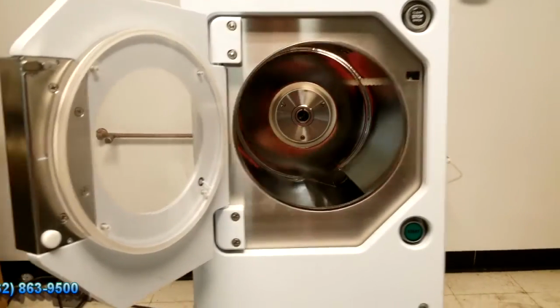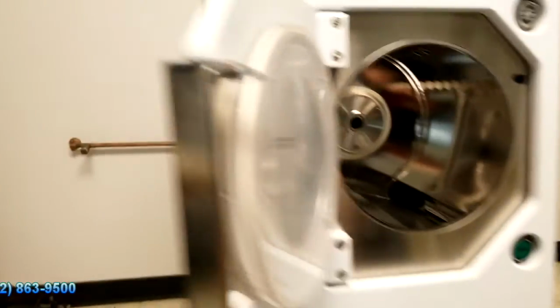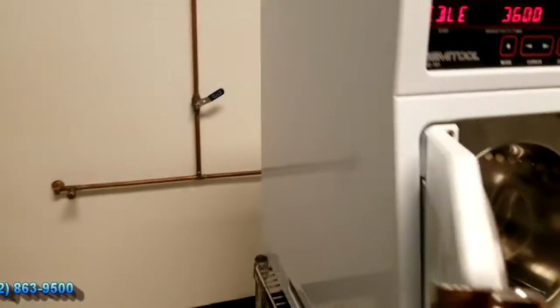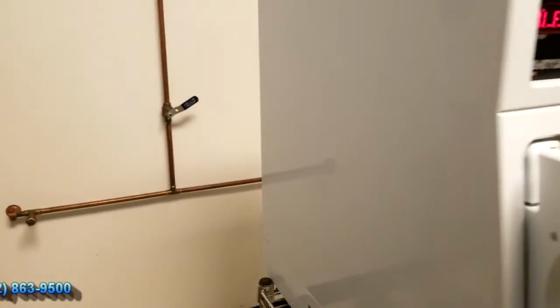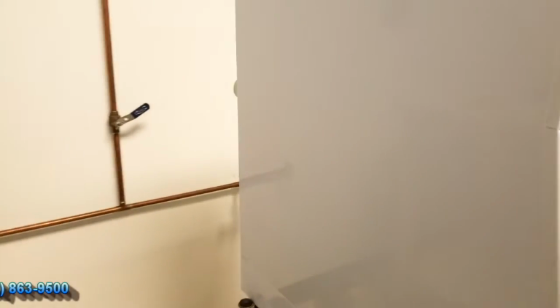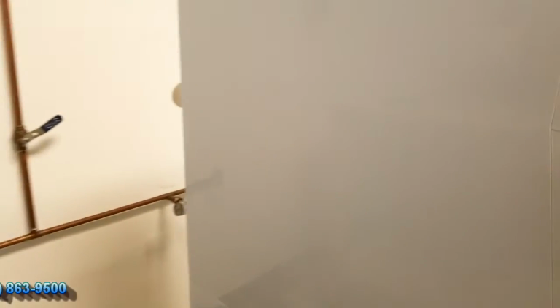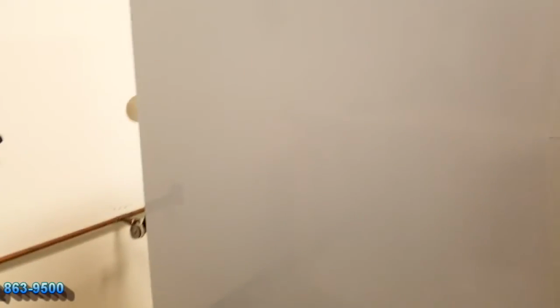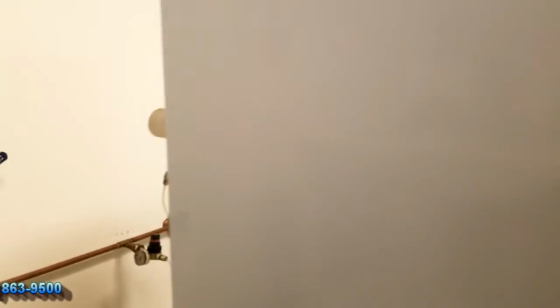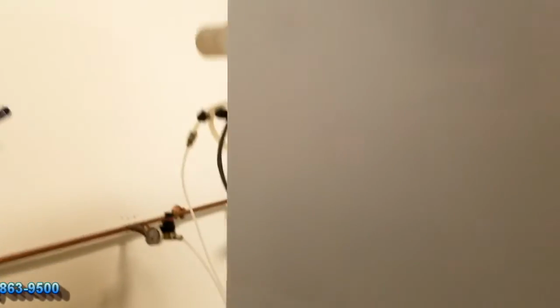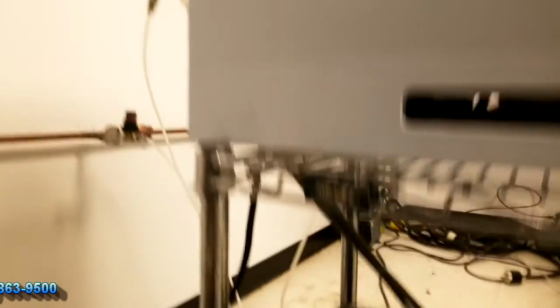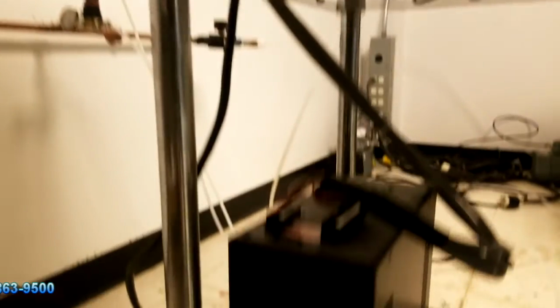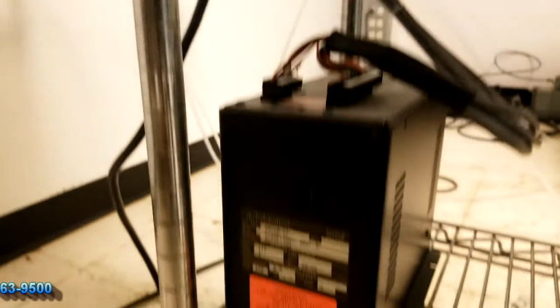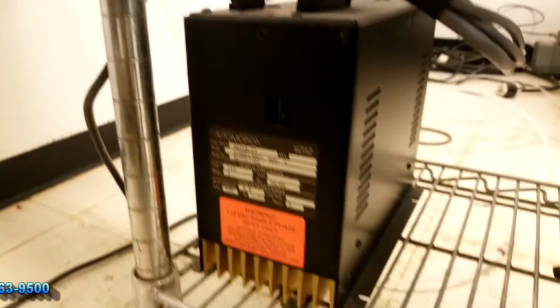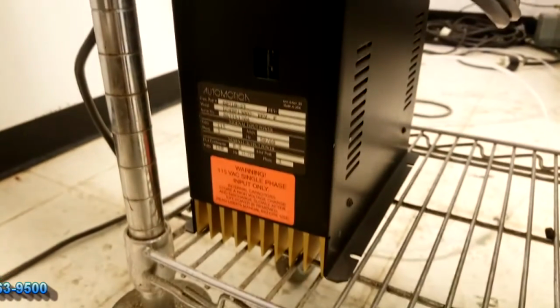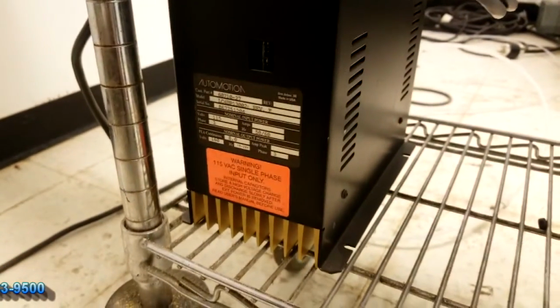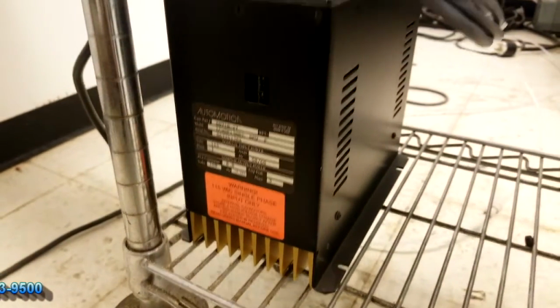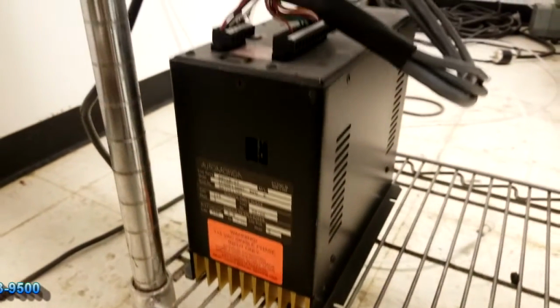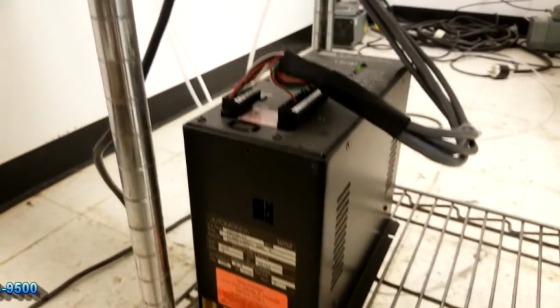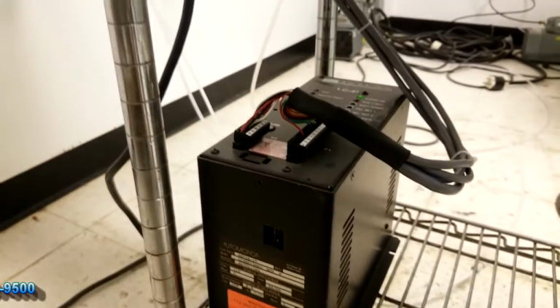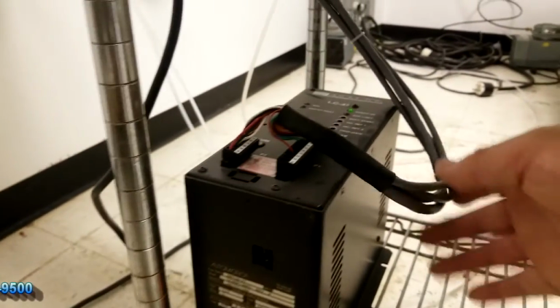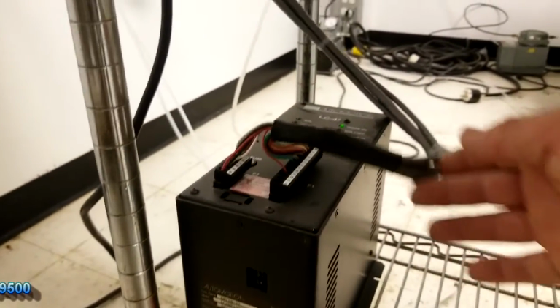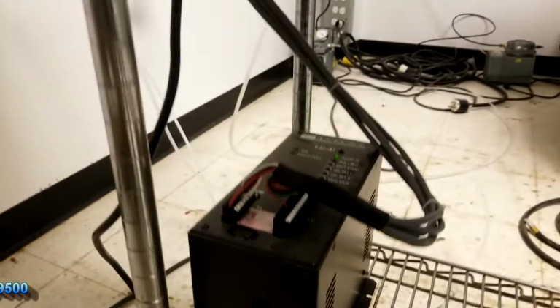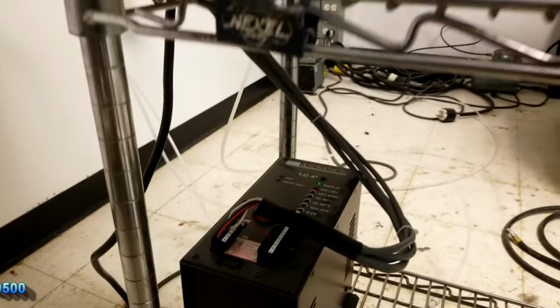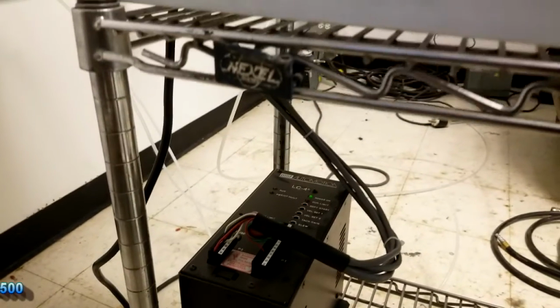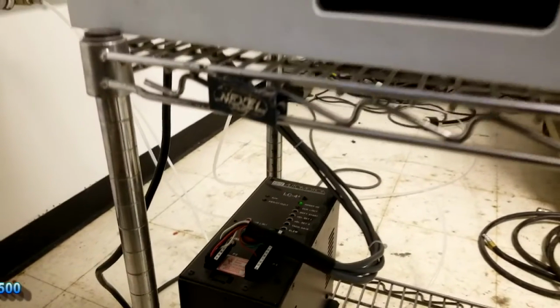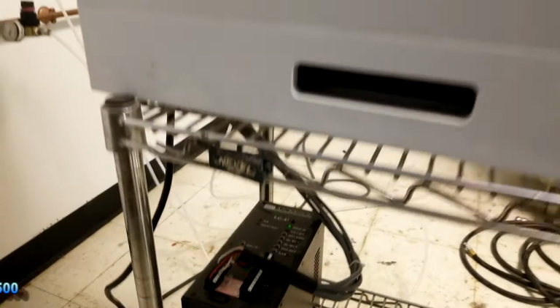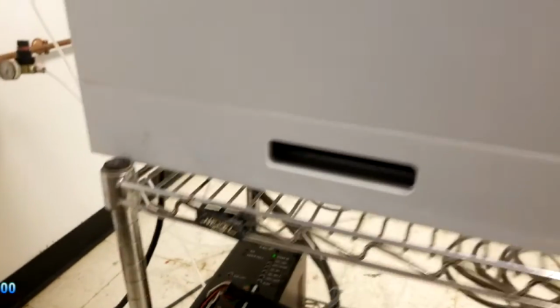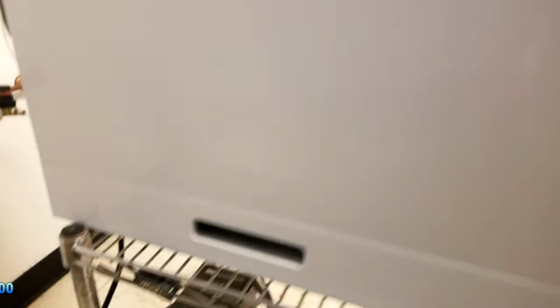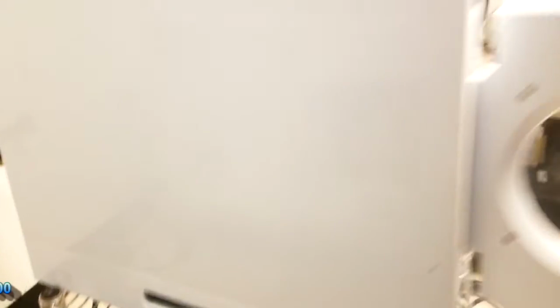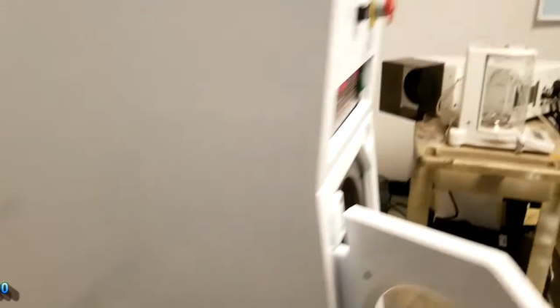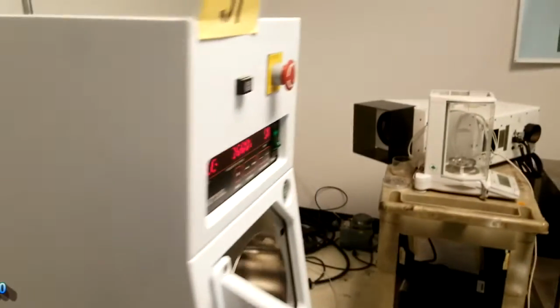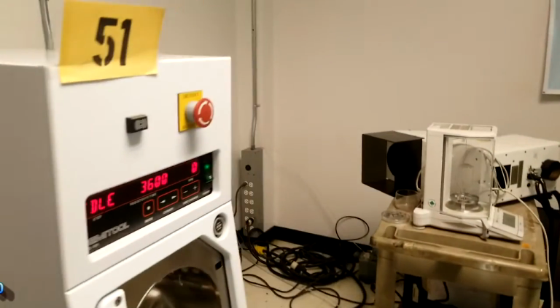Now the other thing down here is it has a motor controller at the bottom. You can see the cabling from here goes to your system. And that's the end of the test.